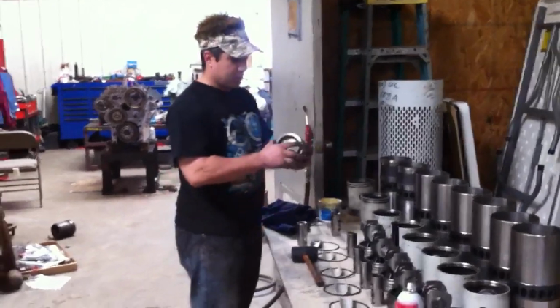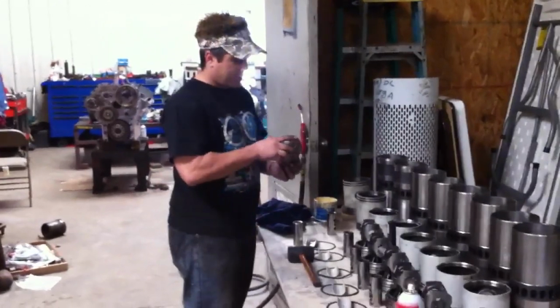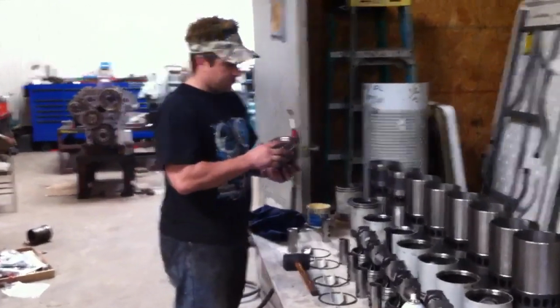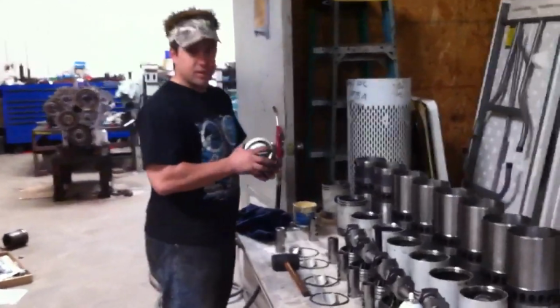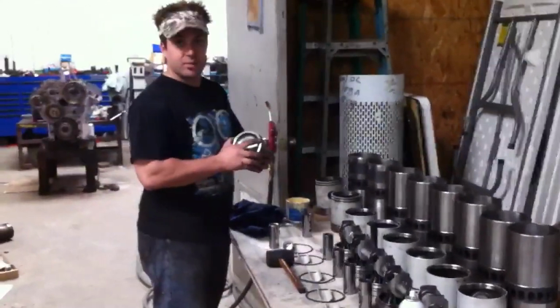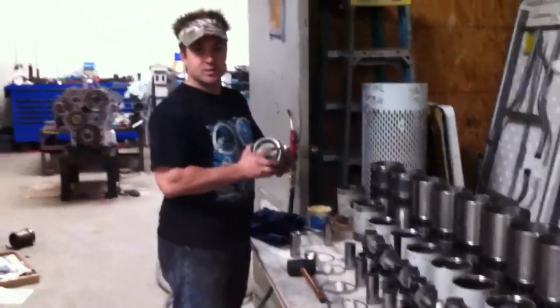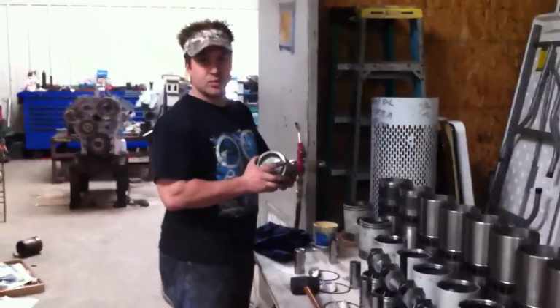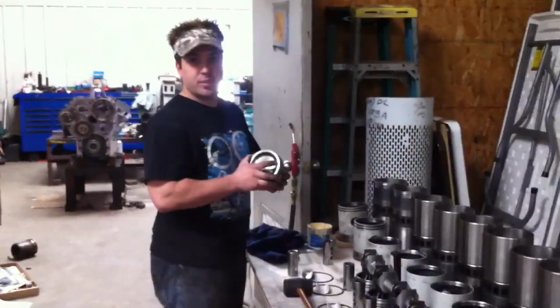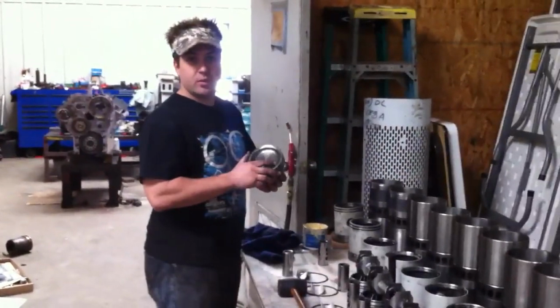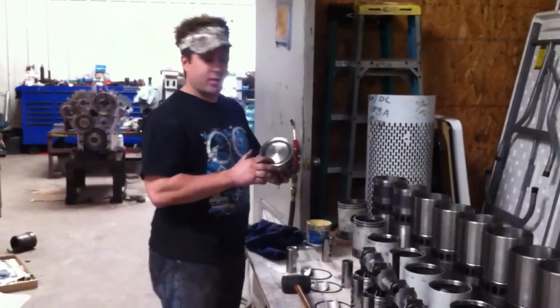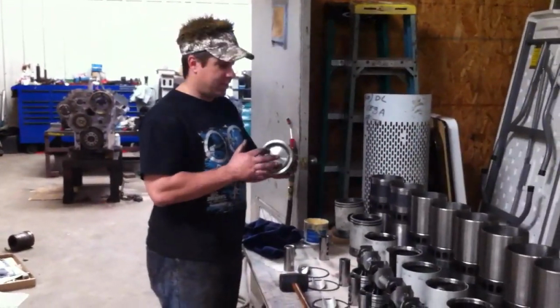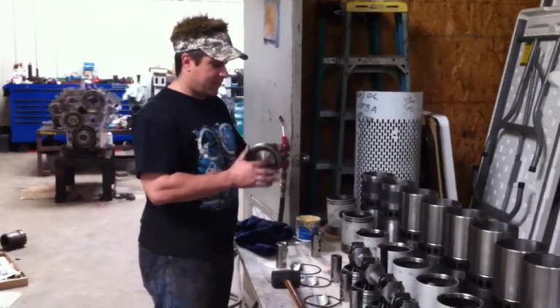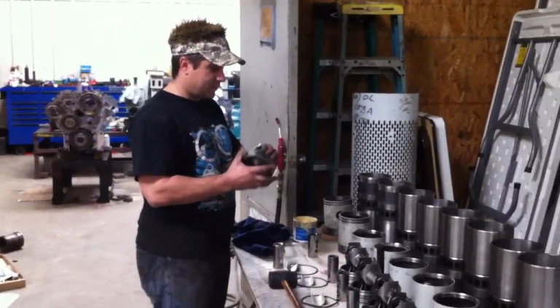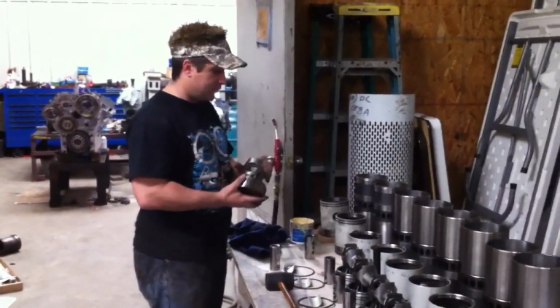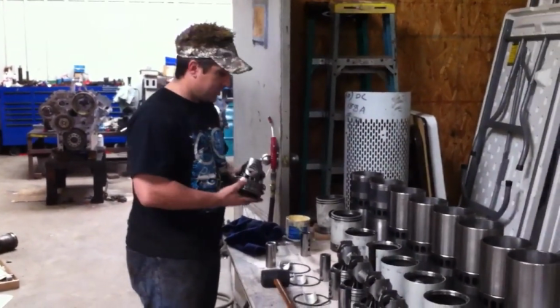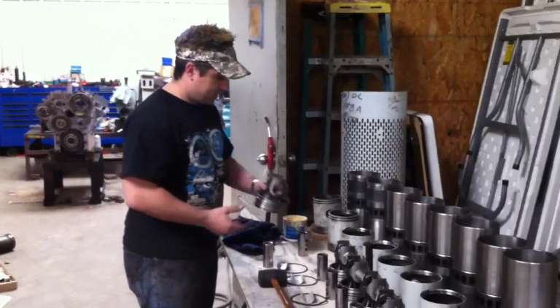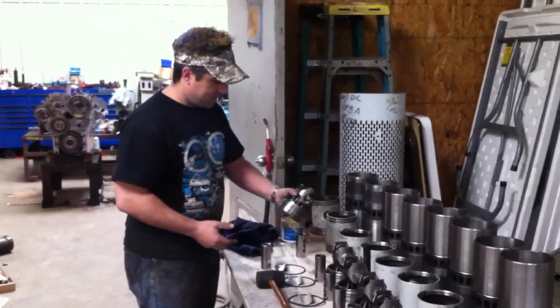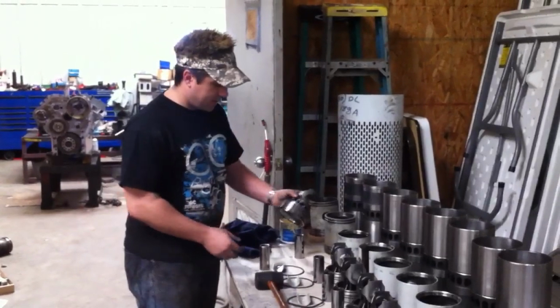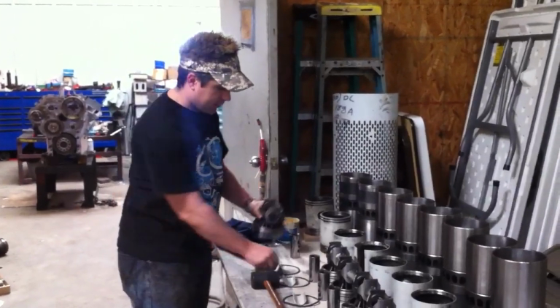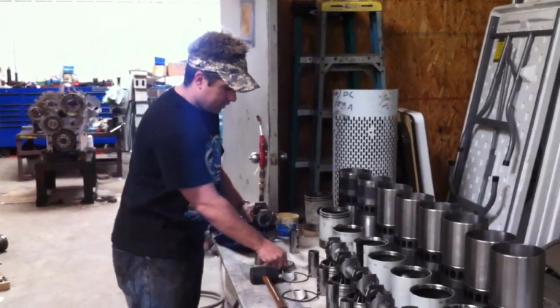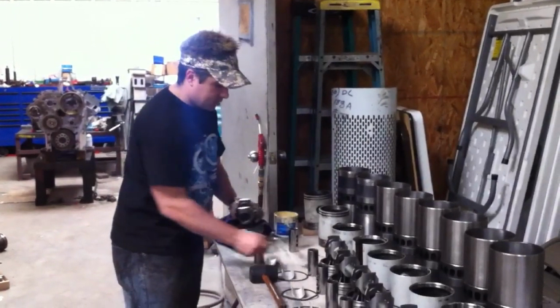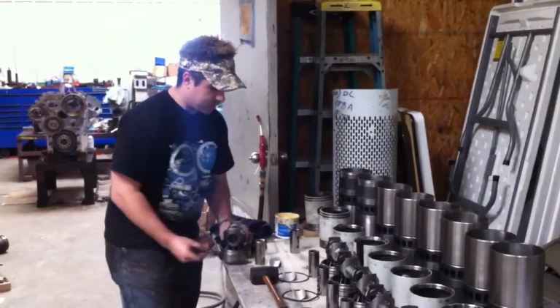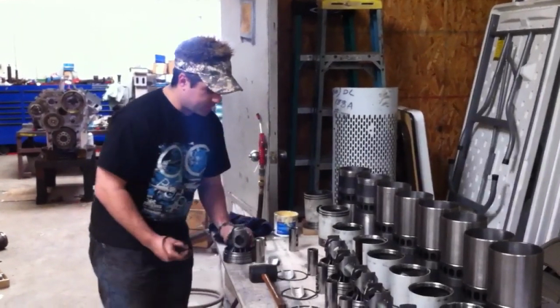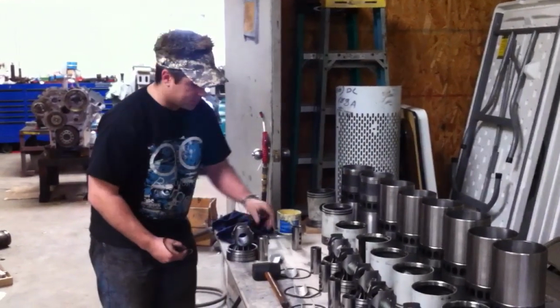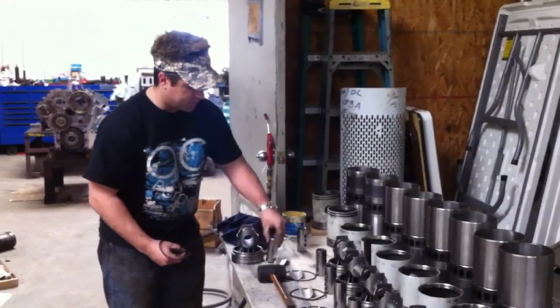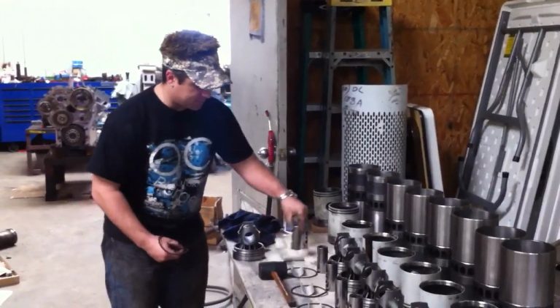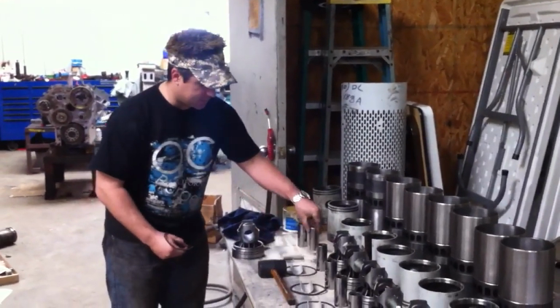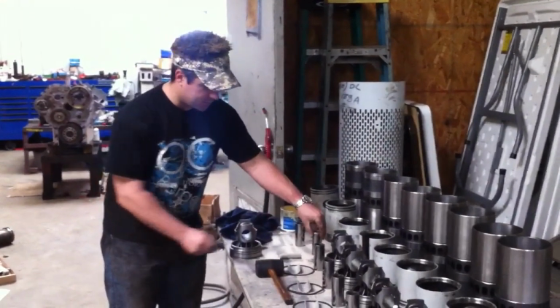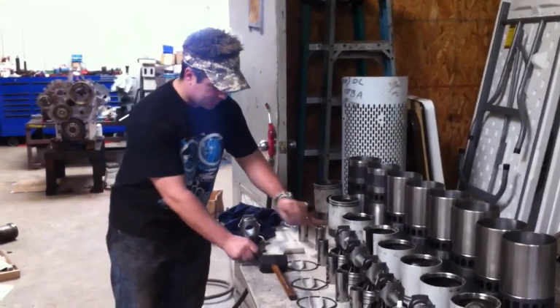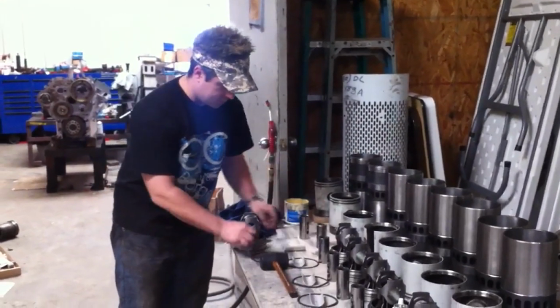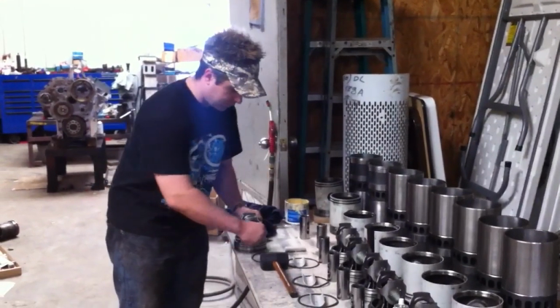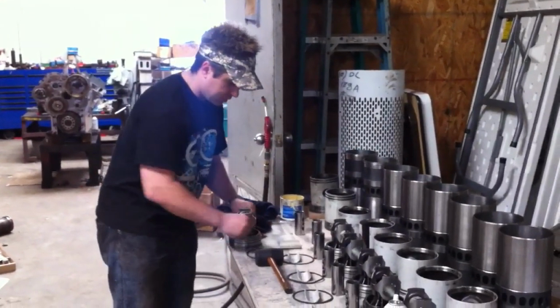We're putting together pistons for the Palmetto Pirate 8V92 TTA. So we're going to put the two-piece piston together, starting with it.